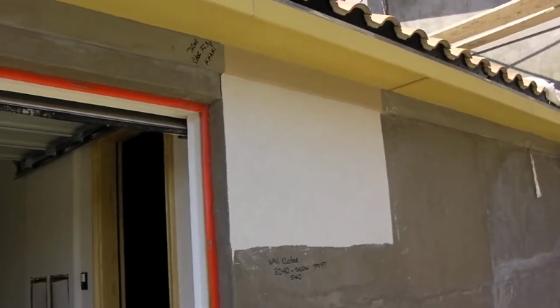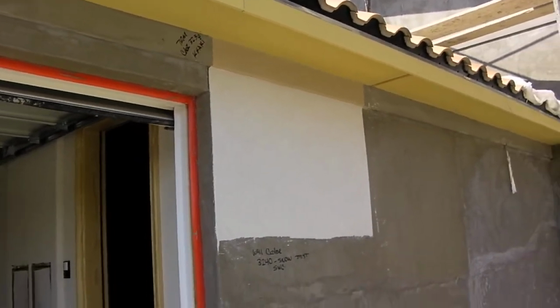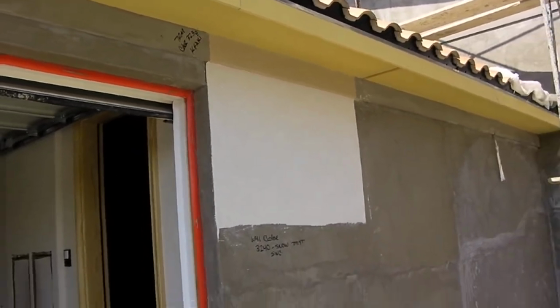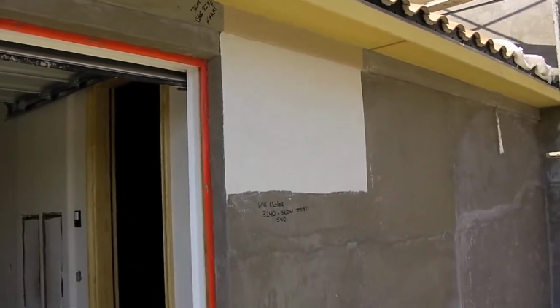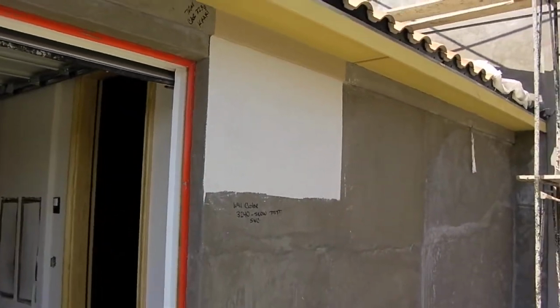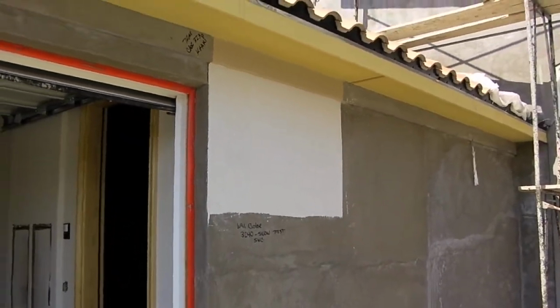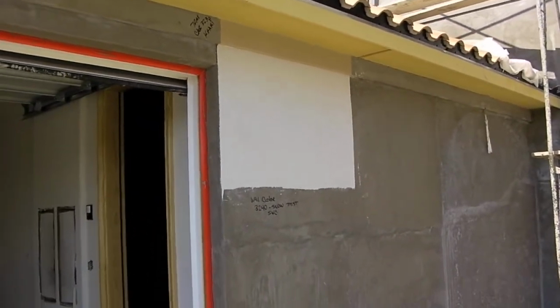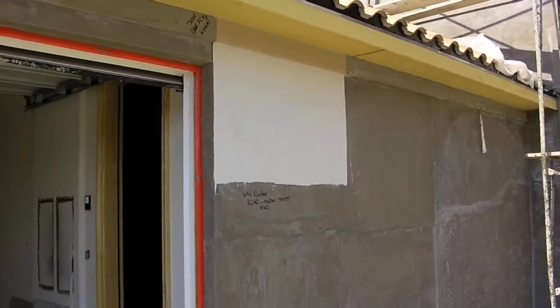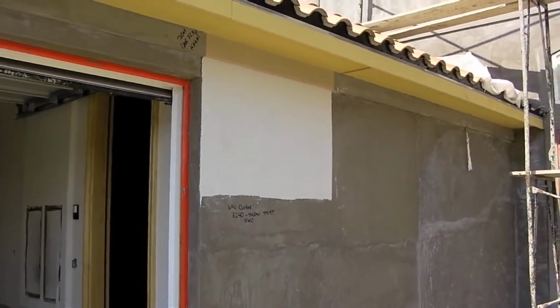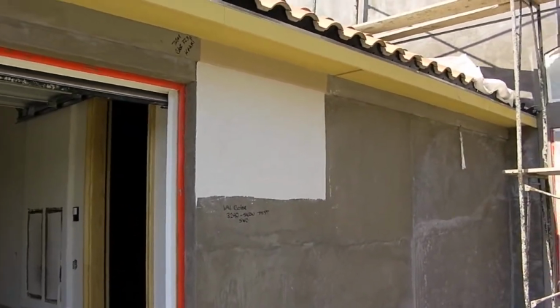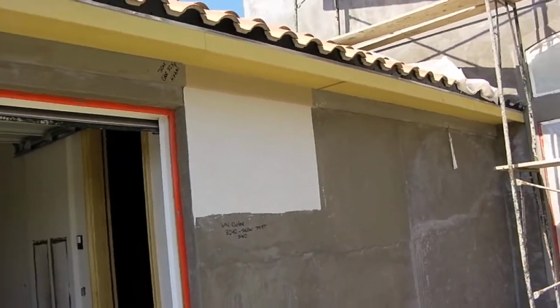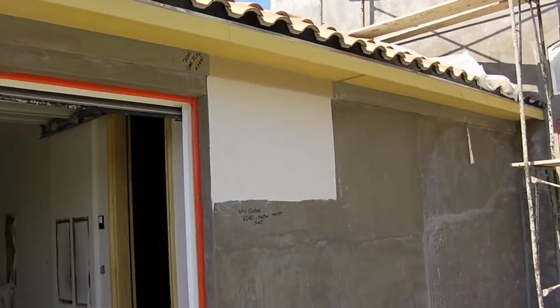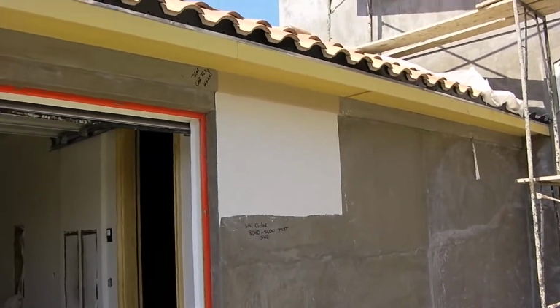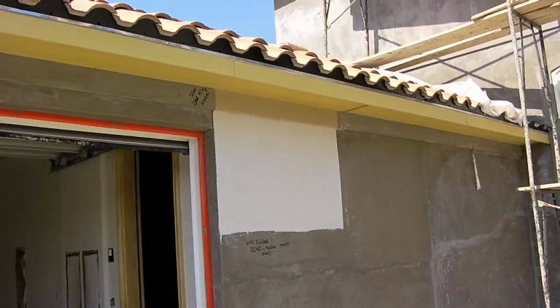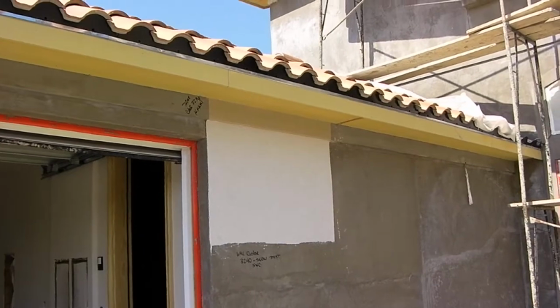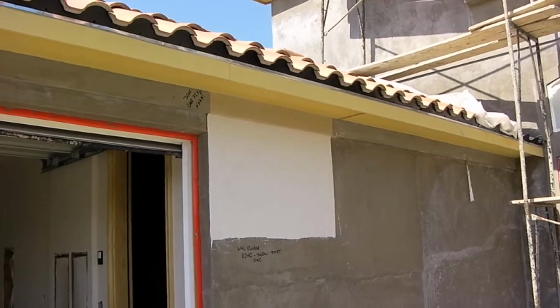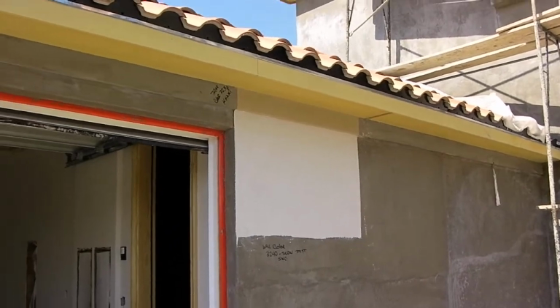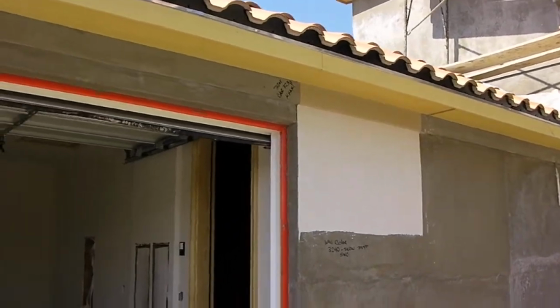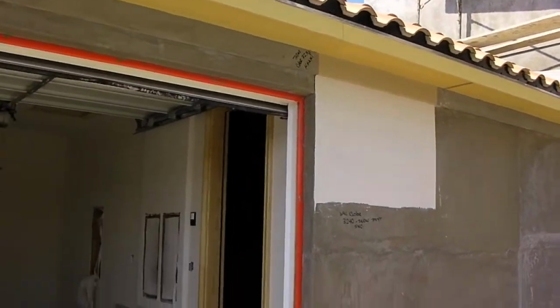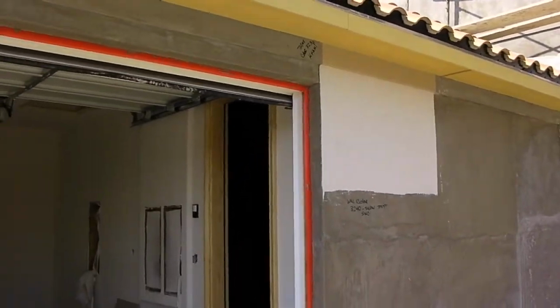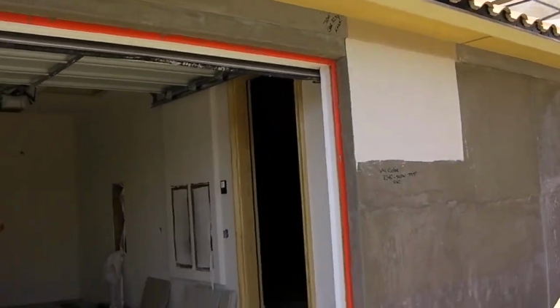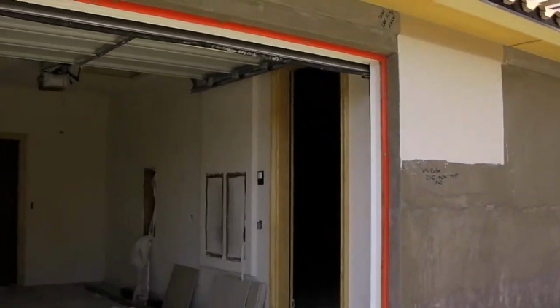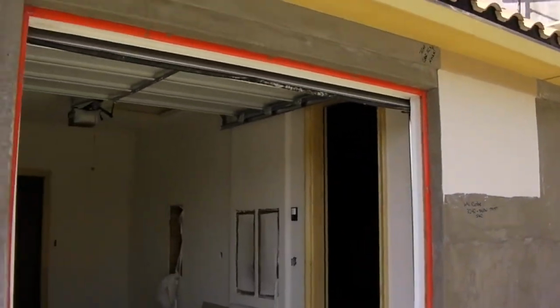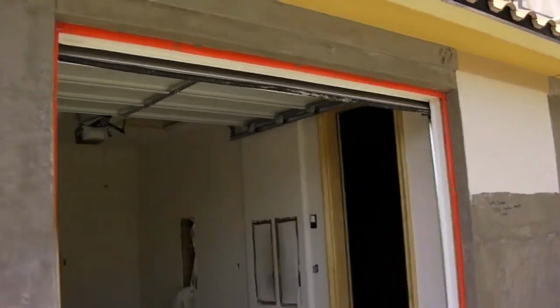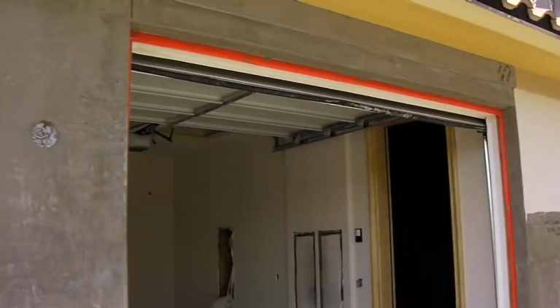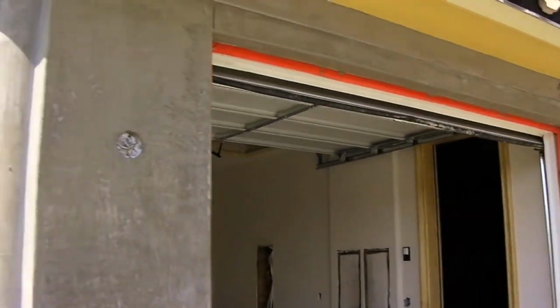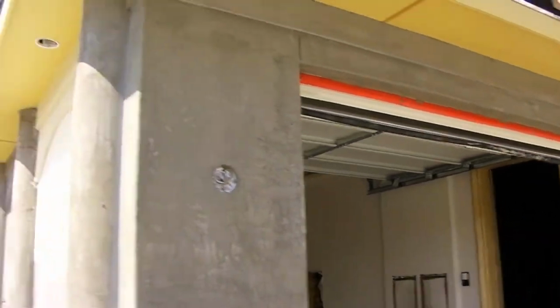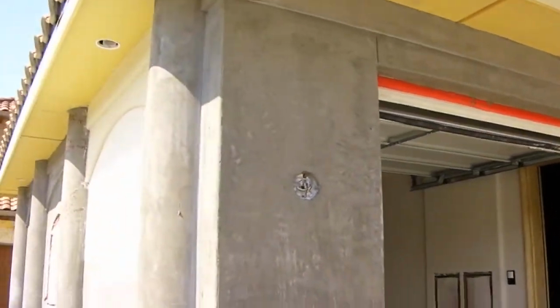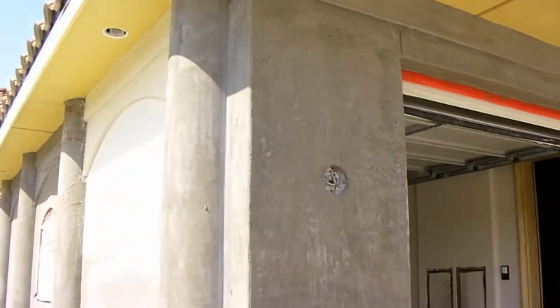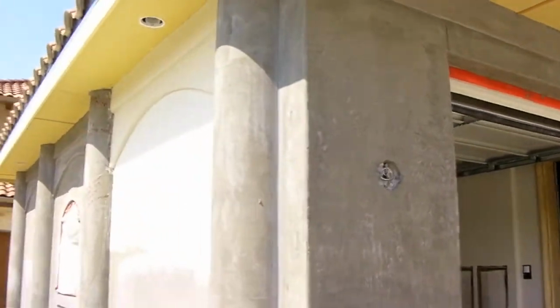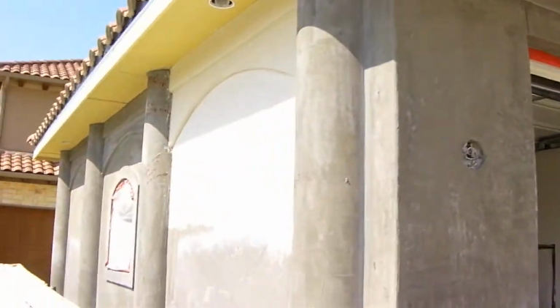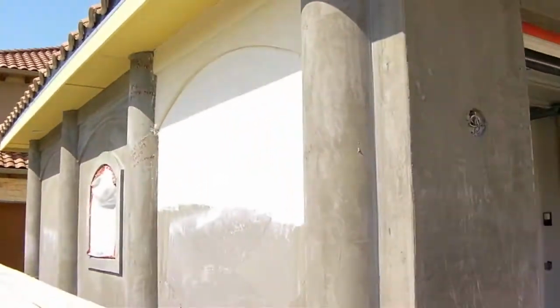The homeowners weren't quite happy with that color. The white was a little too white, and the khaki color was a little too dark. So we put a second sample up, which is right around the corner here.